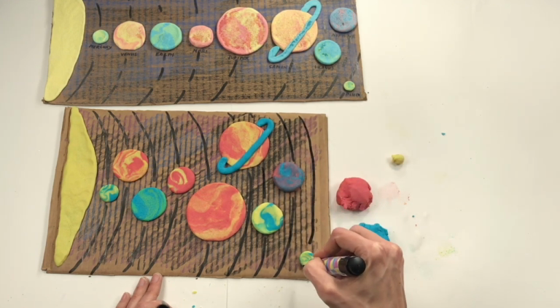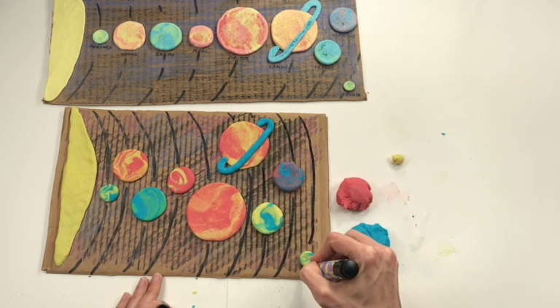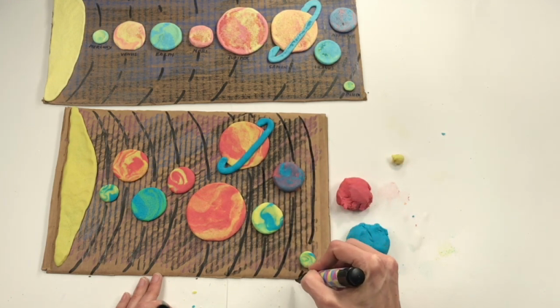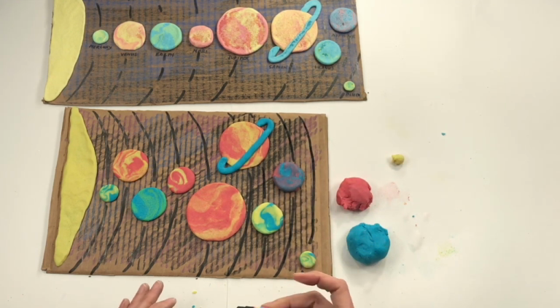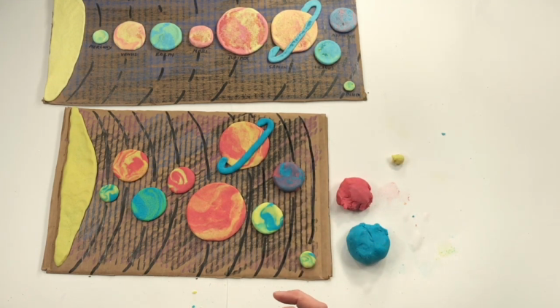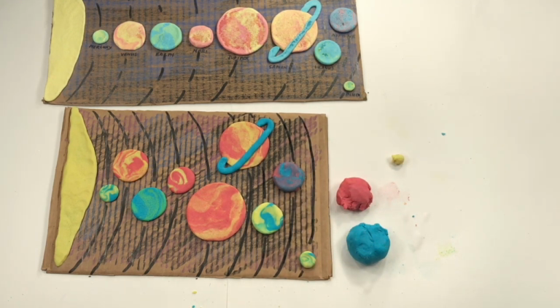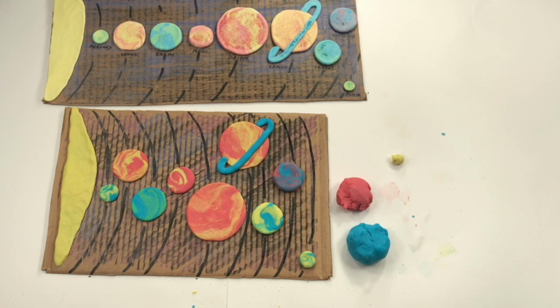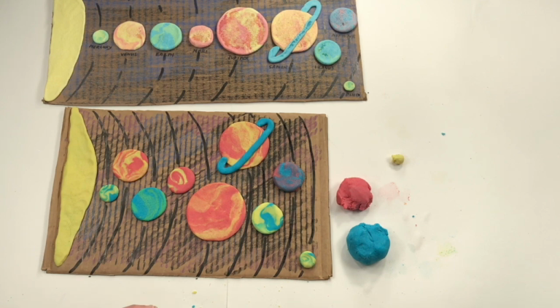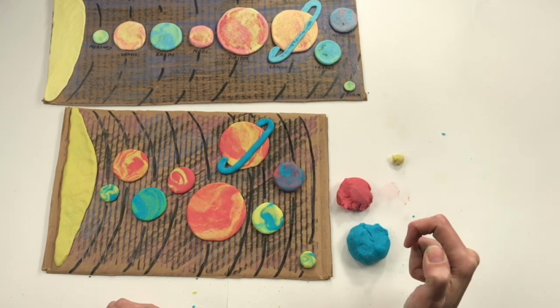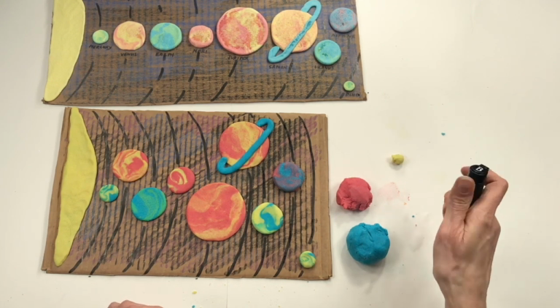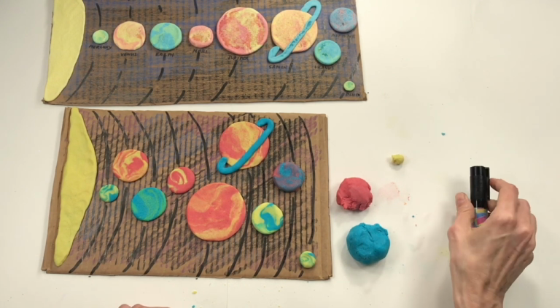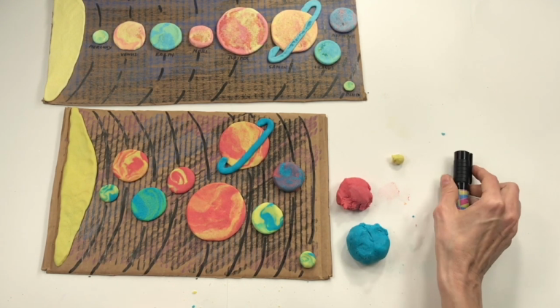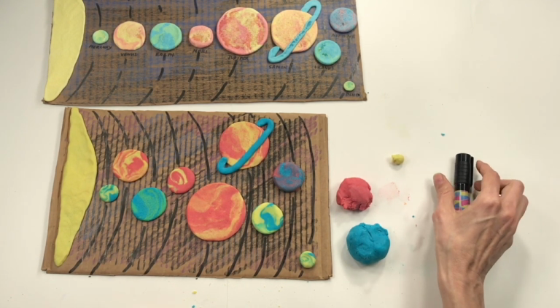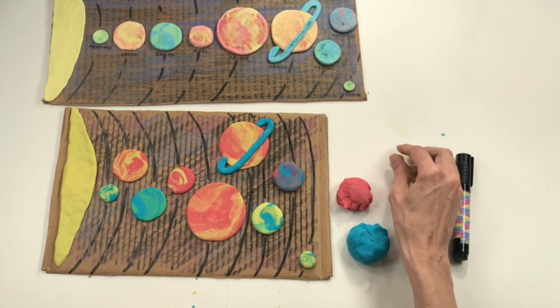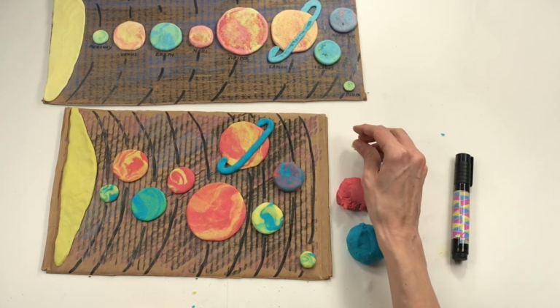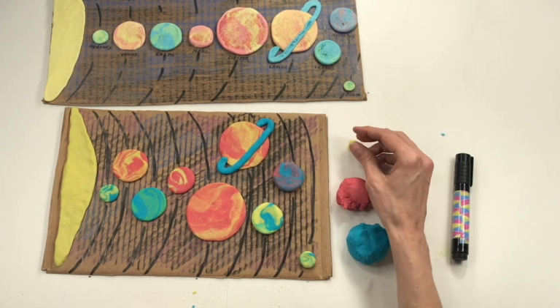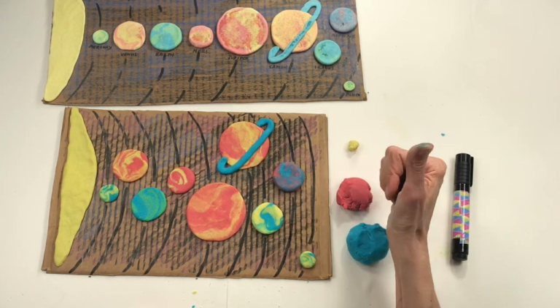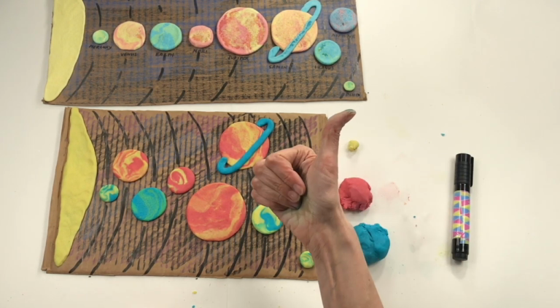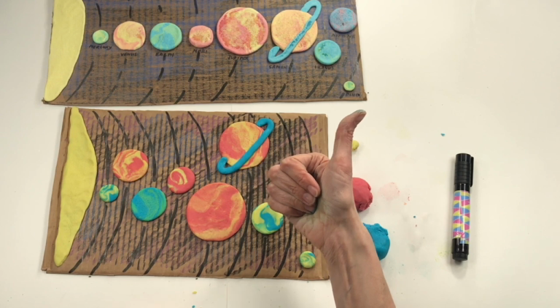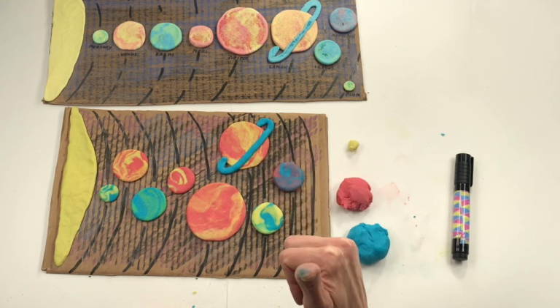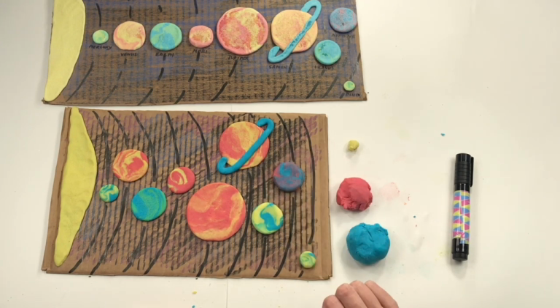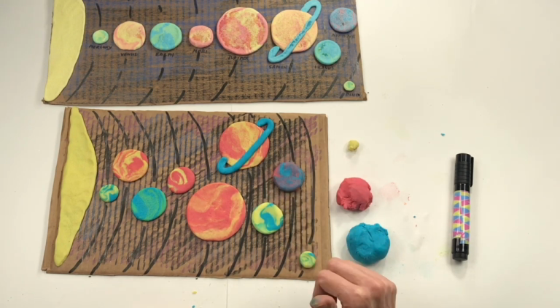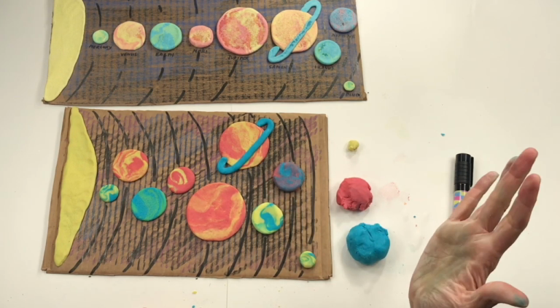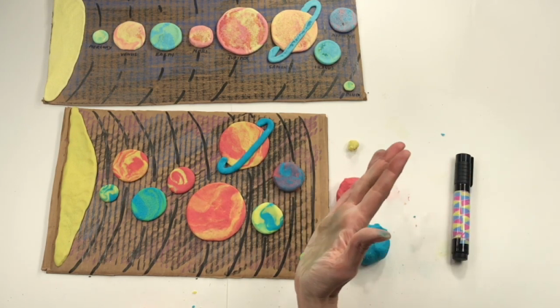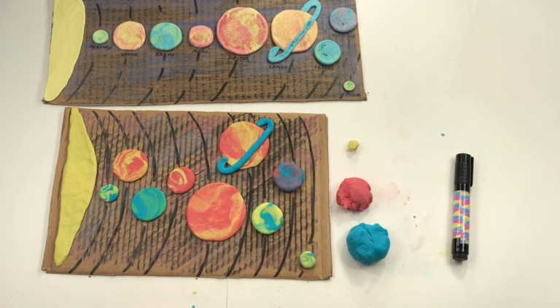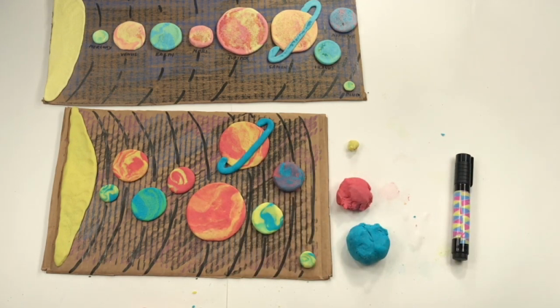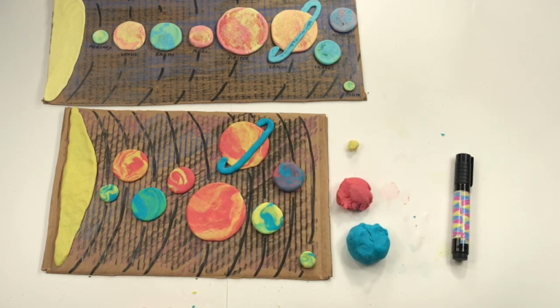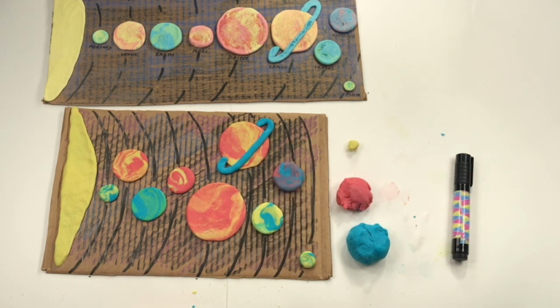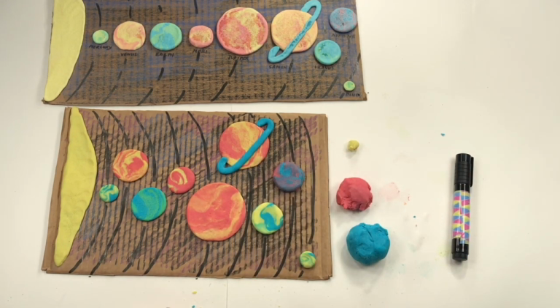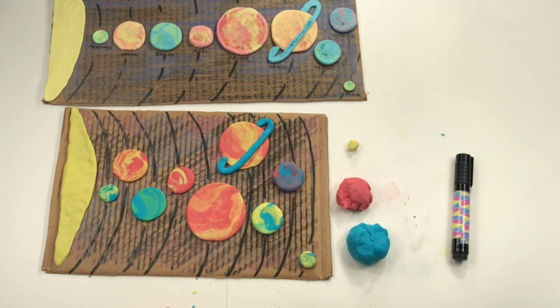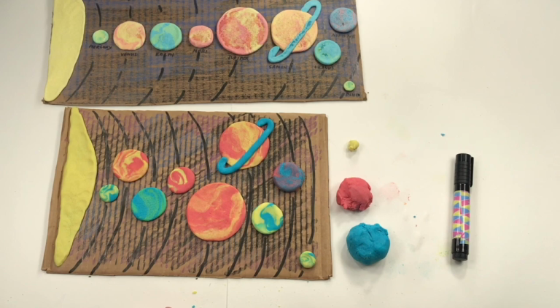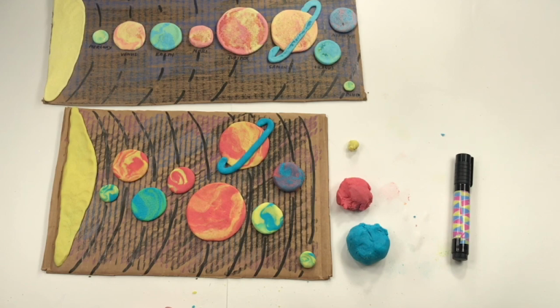Hey guys, this was so much fun! If you enjoyed creating a salt dough solar system with me, don't forget to give this video a big ol' thumbs up and subscribe because new videos like this are added almost every day. See you real soon!